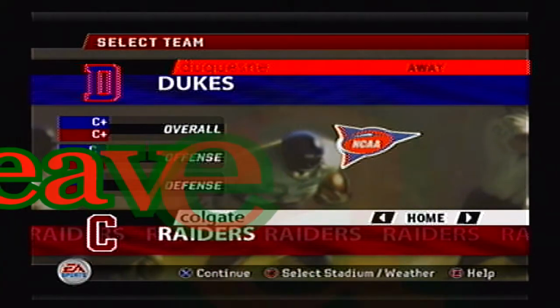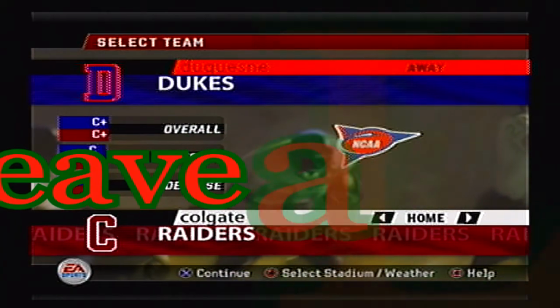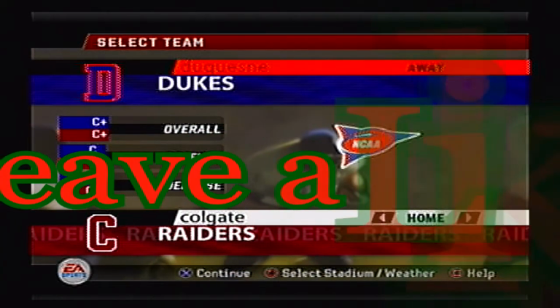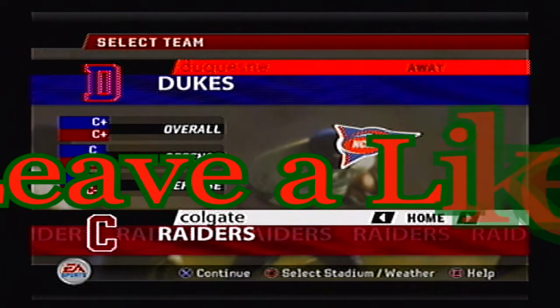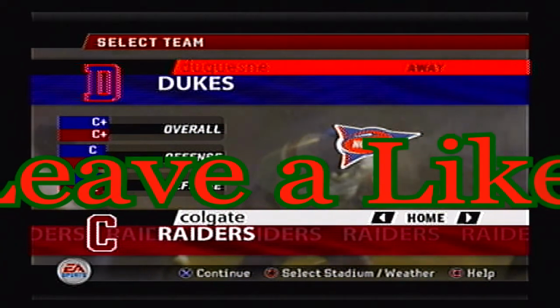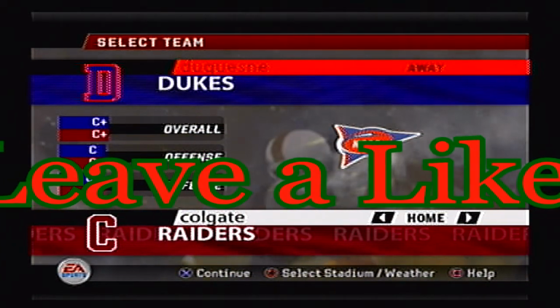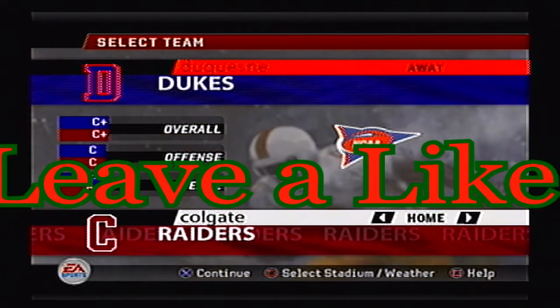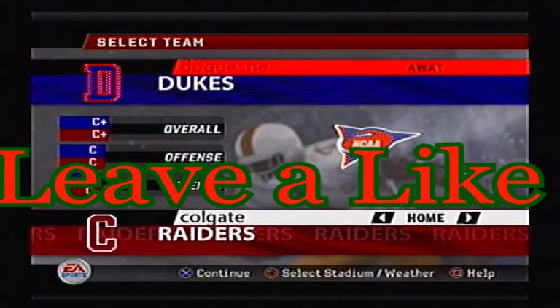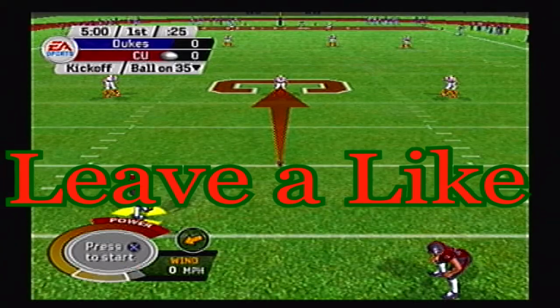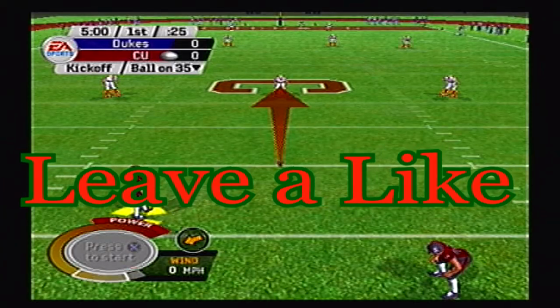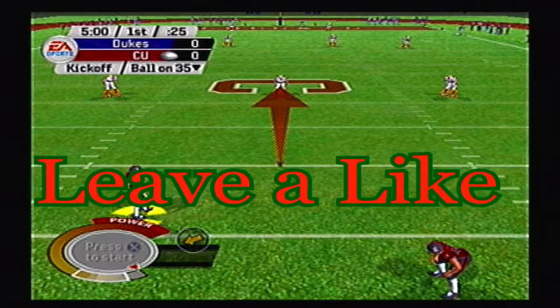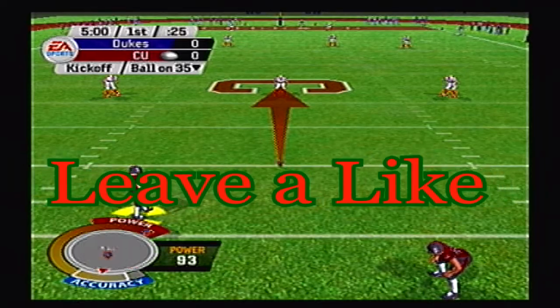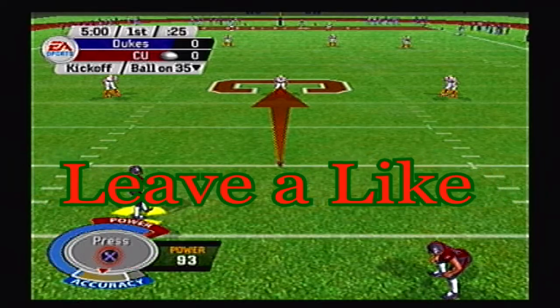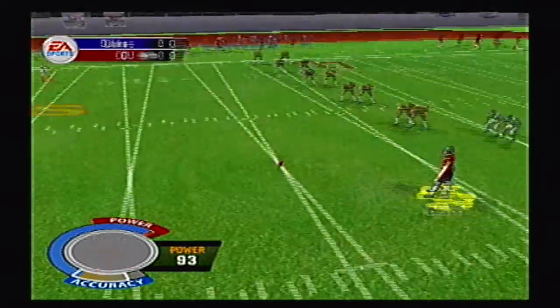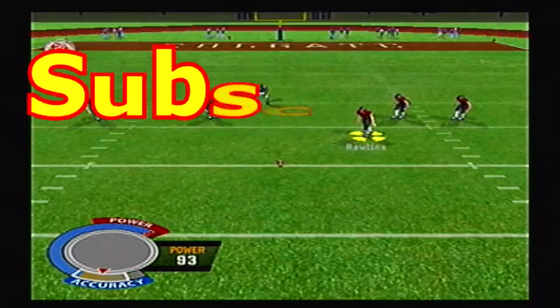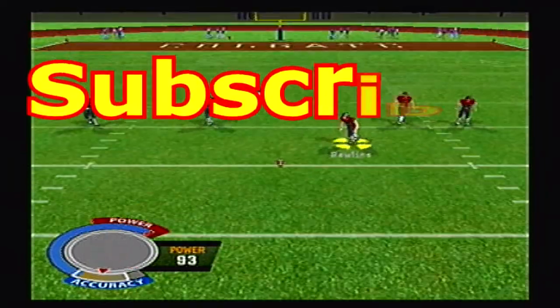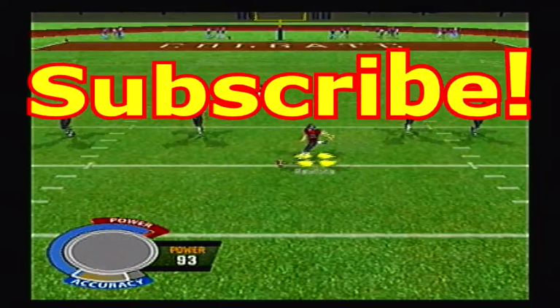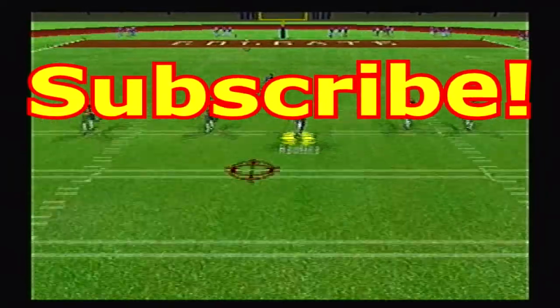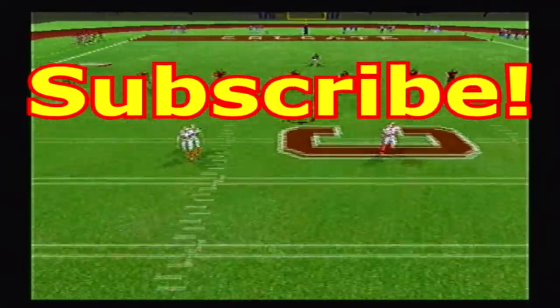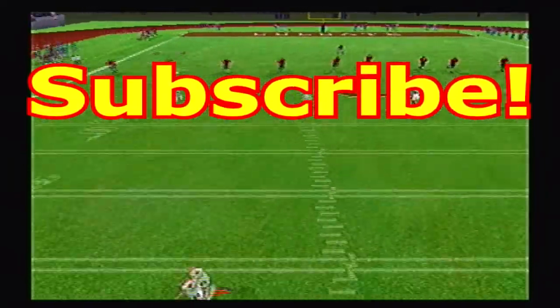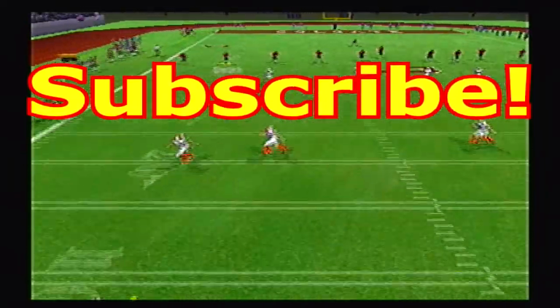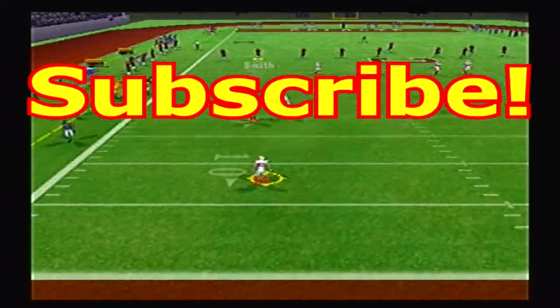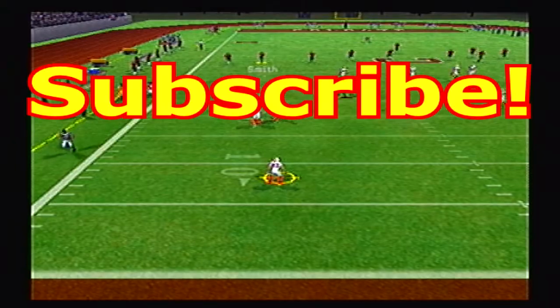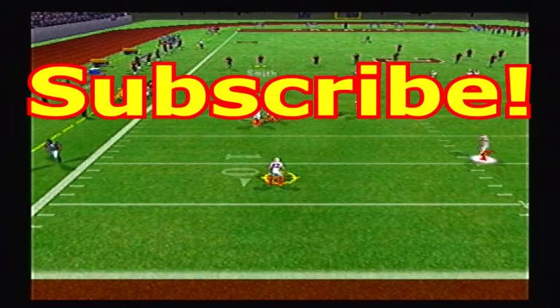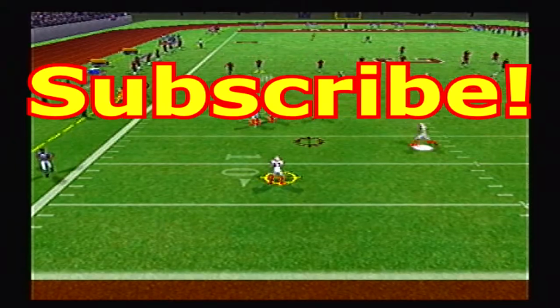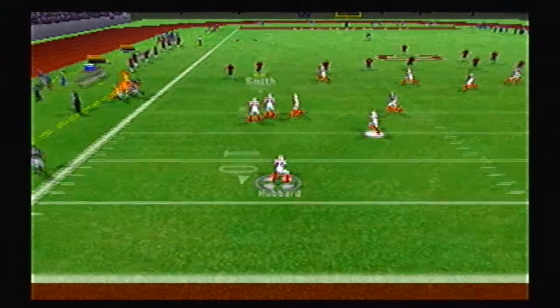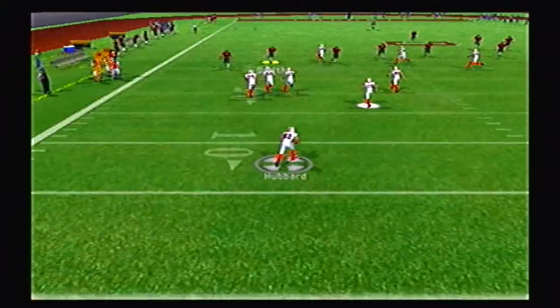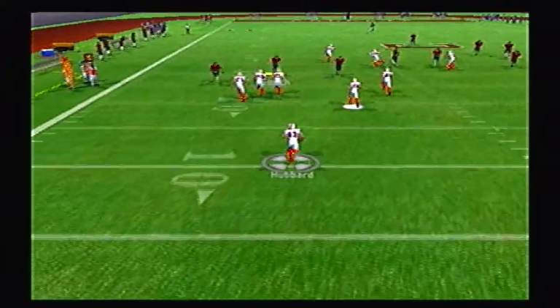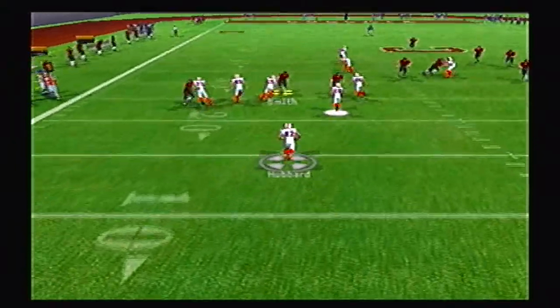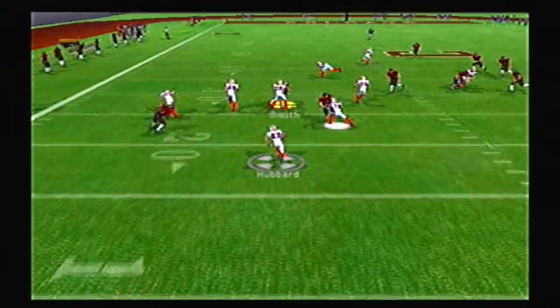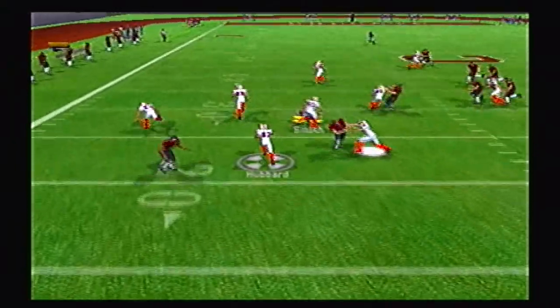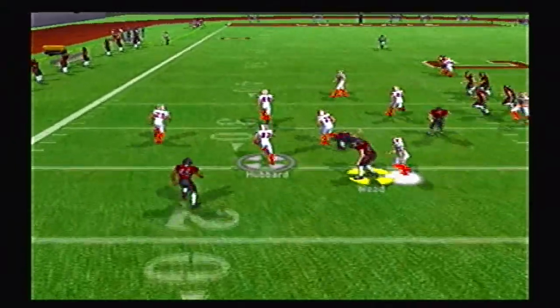Welcome back to the channel and our FCS North Tournament. Today we've got the Duquesne Dukes traveling to Hamilton, New York to take on the Colgate Raiders. The winner of this matchup will take on North Dakota State in round 3.